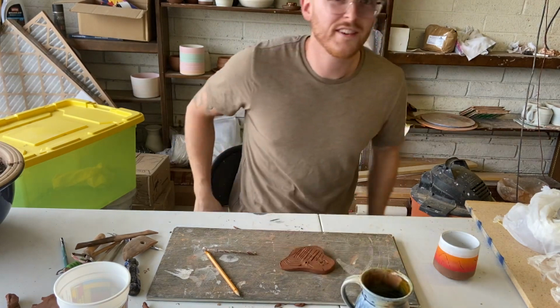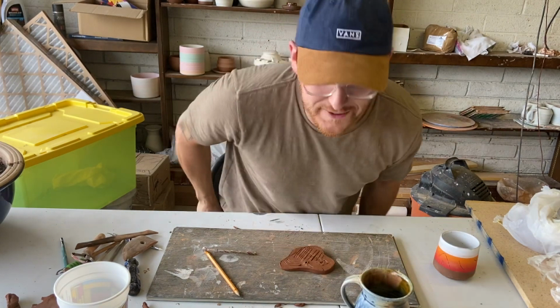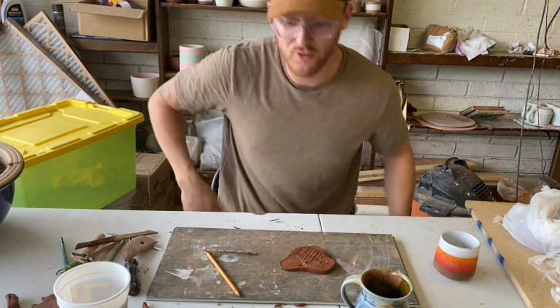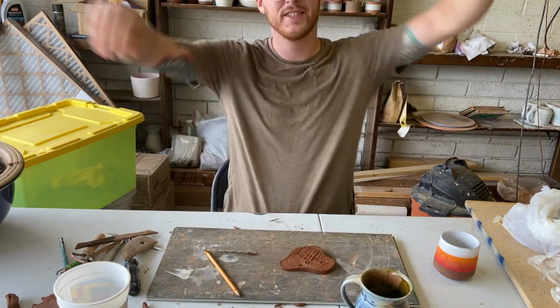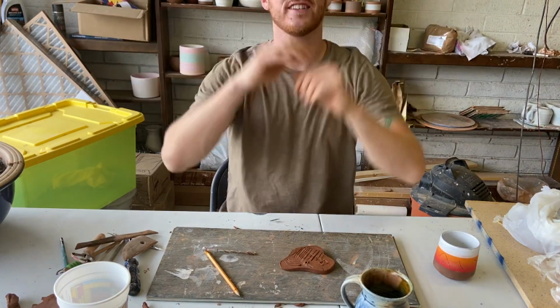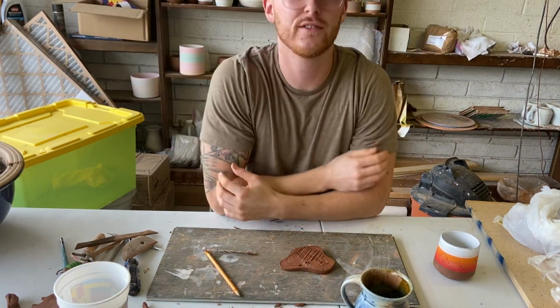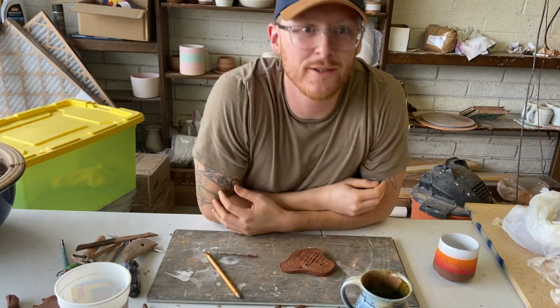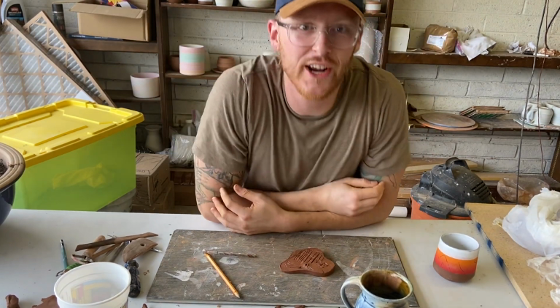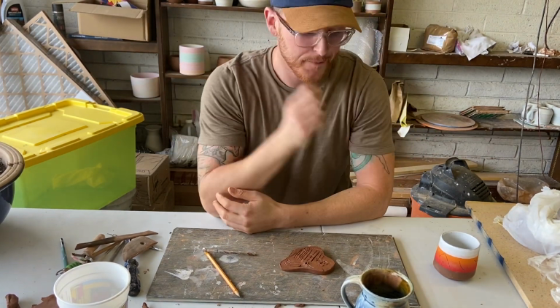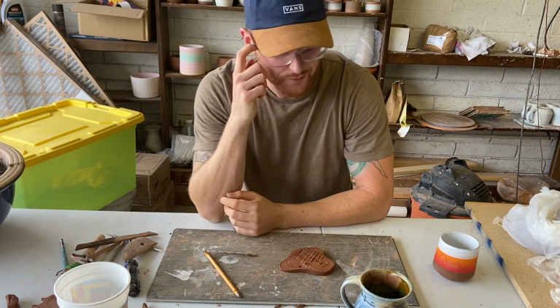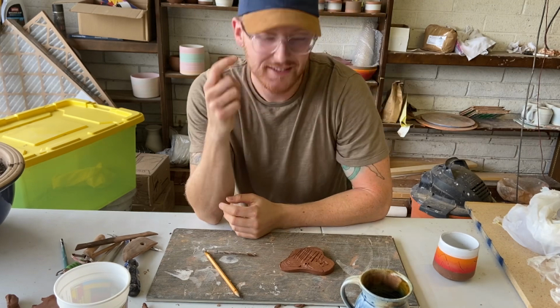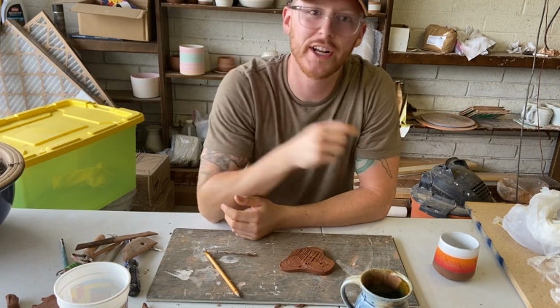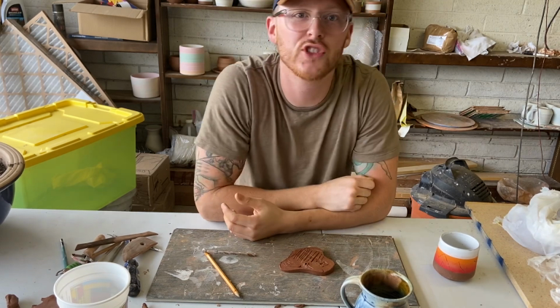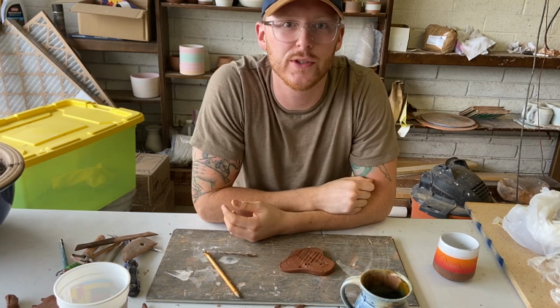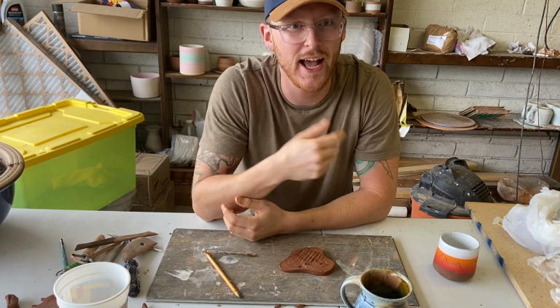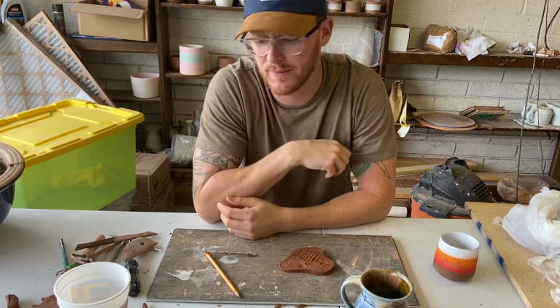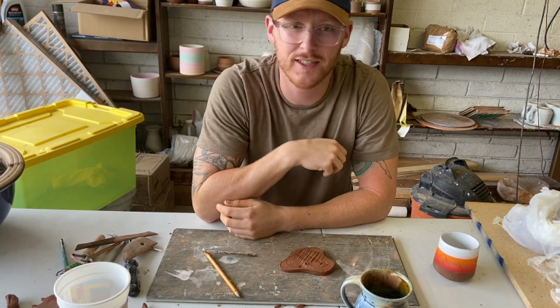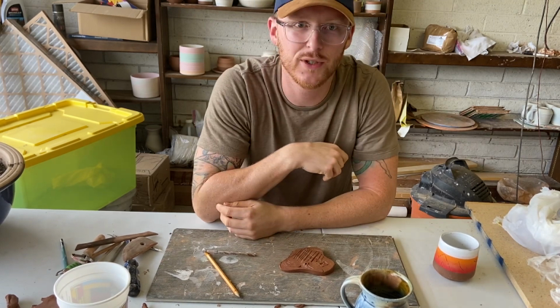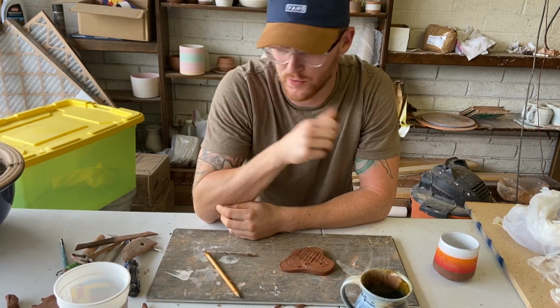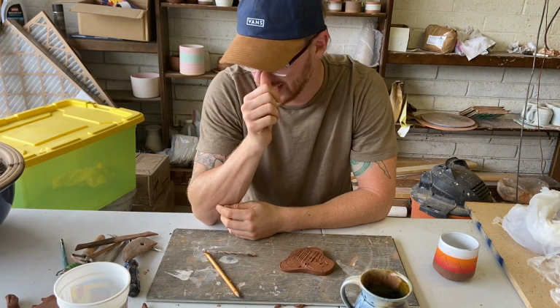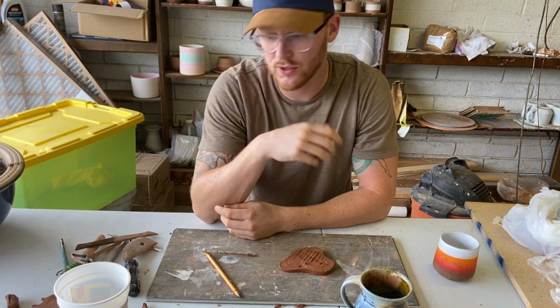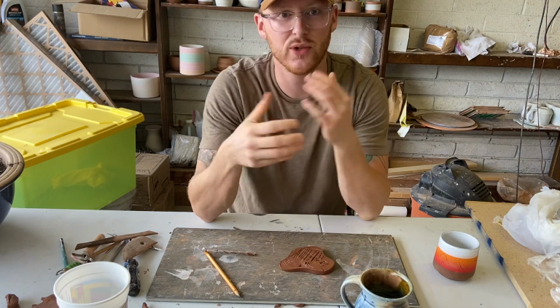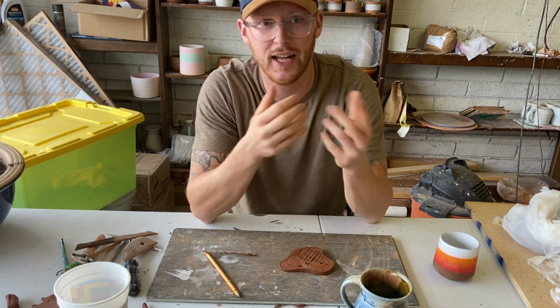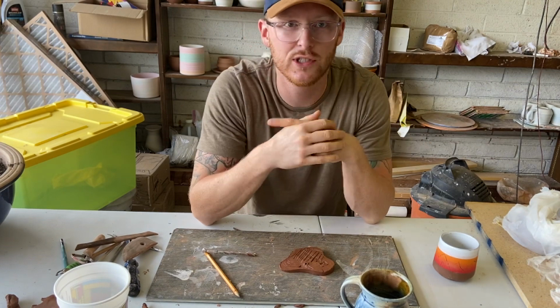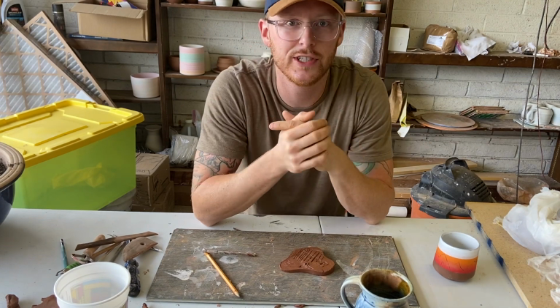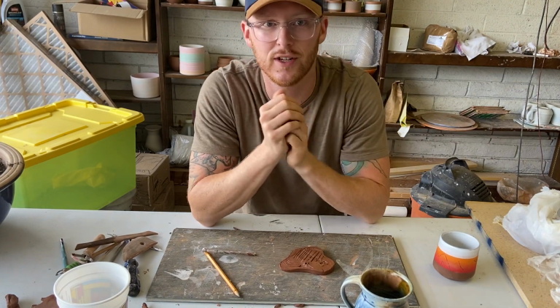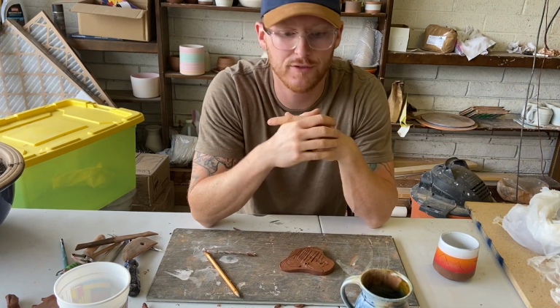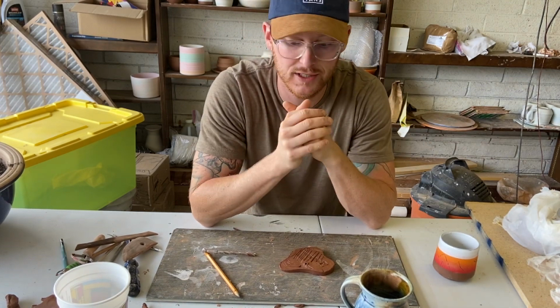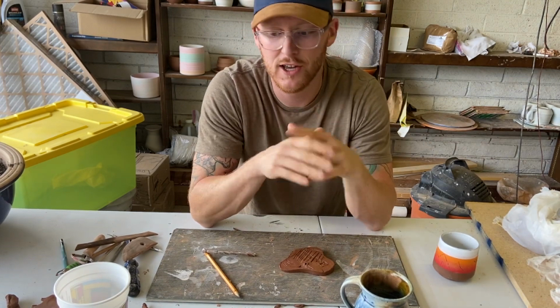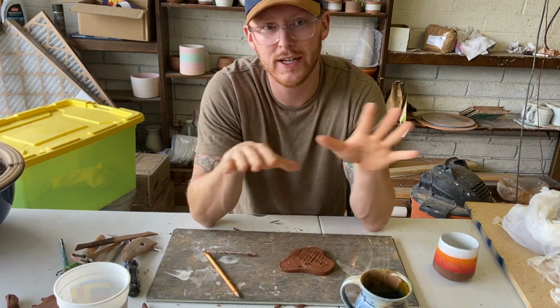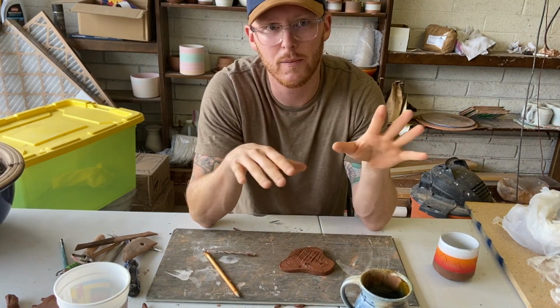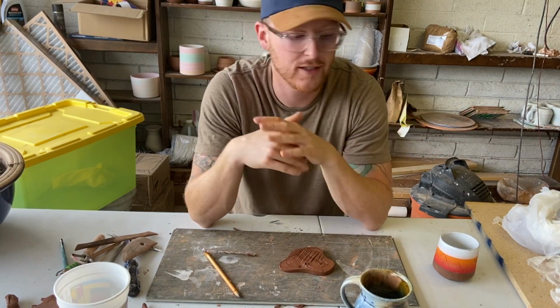Good morning. Welcome to today's episode of Ceramics with Sheriff. Today we're going to go over tools and how we might be able to make some of these tools at home. There are a lot of different tools you can use for a lot of different purposes. We're going to cover the basics.